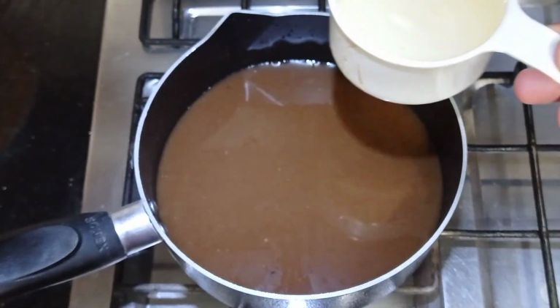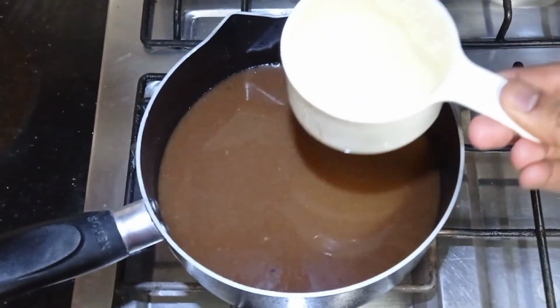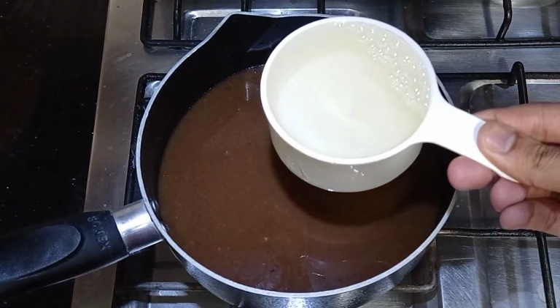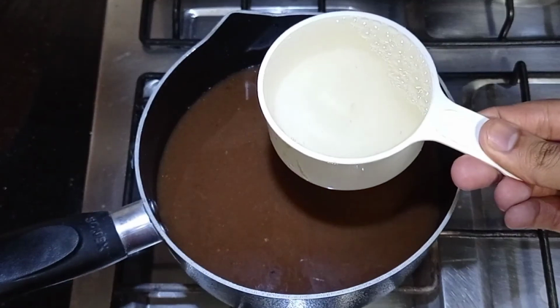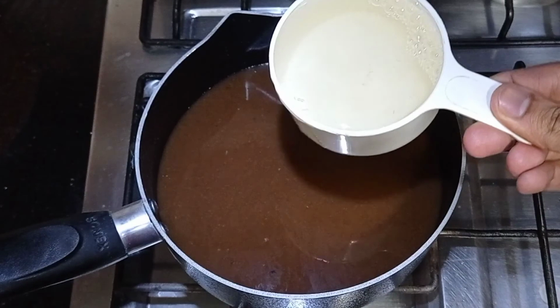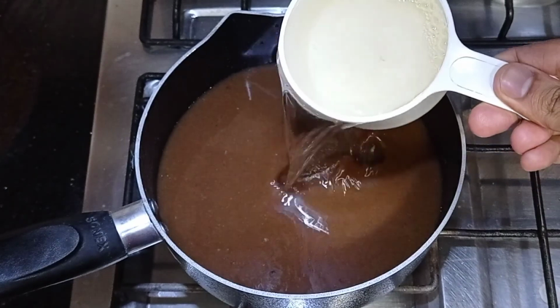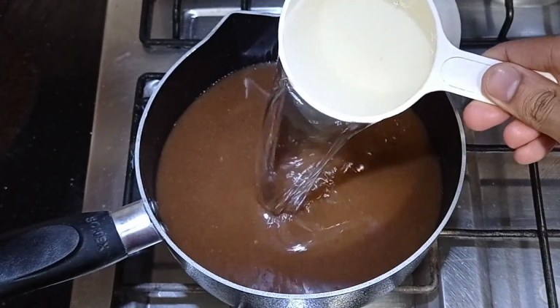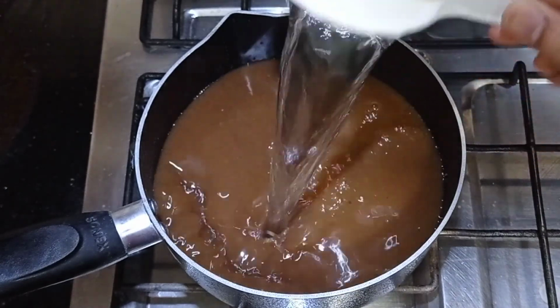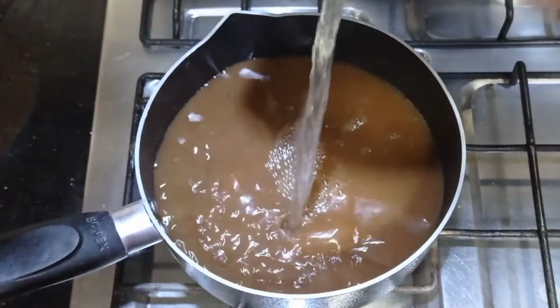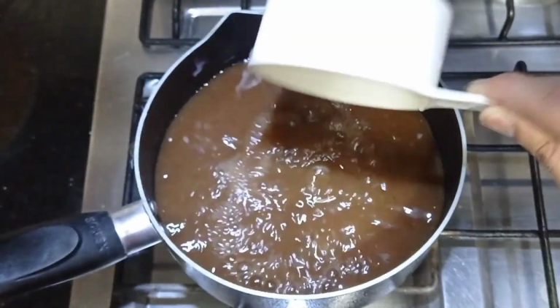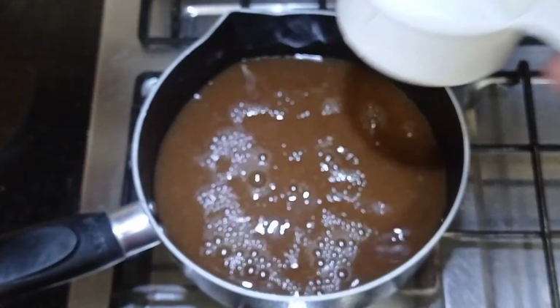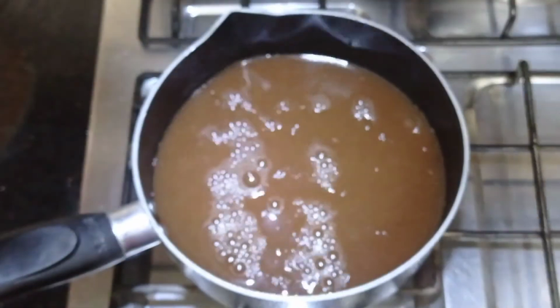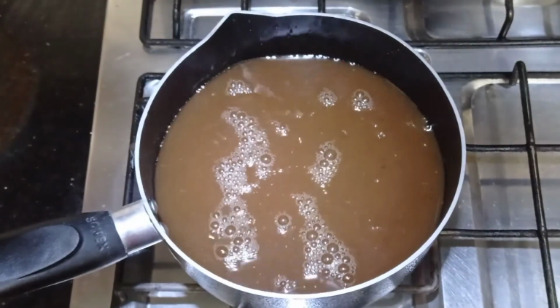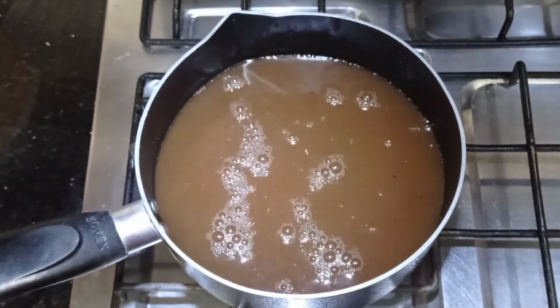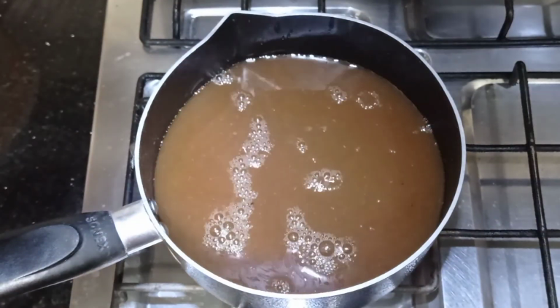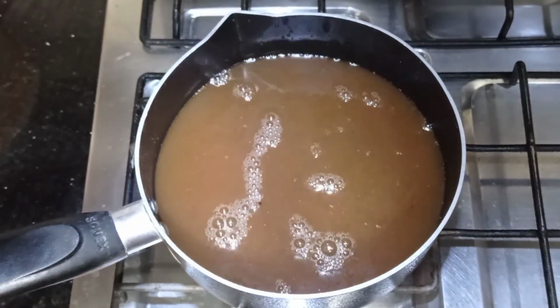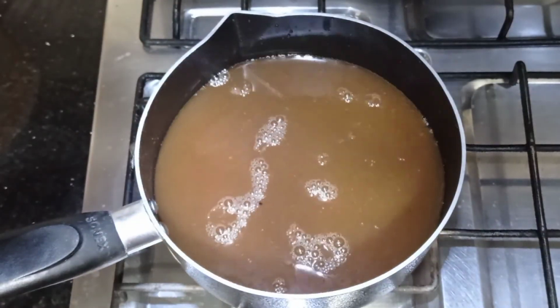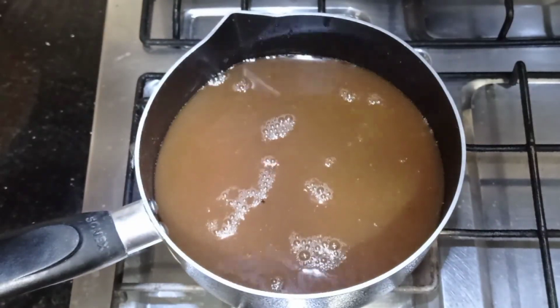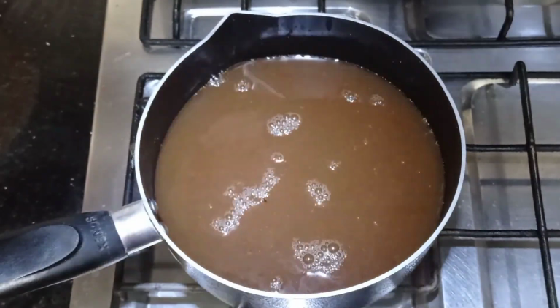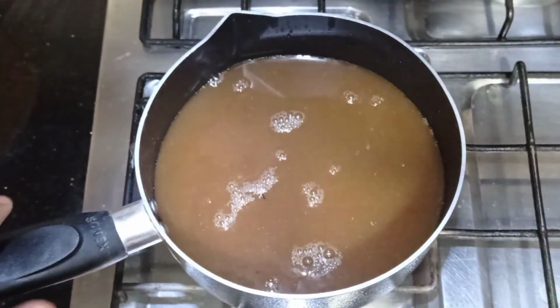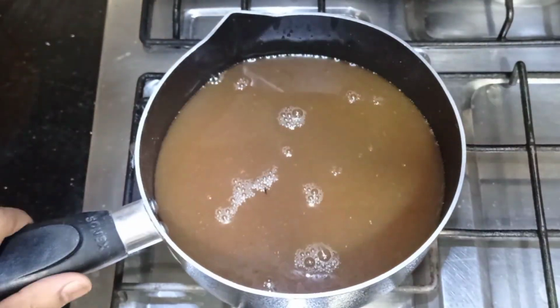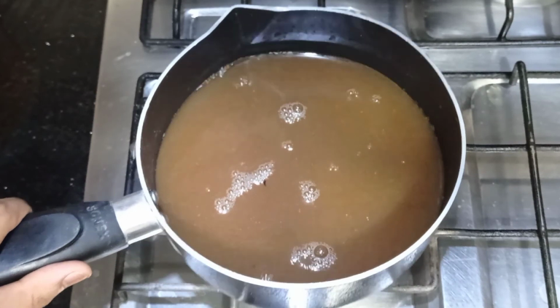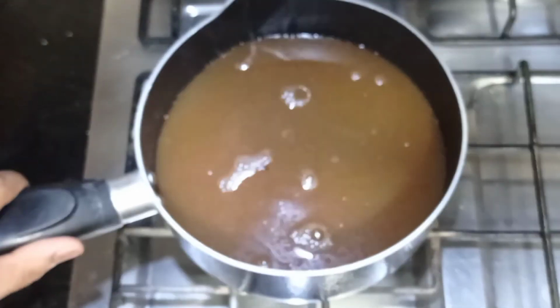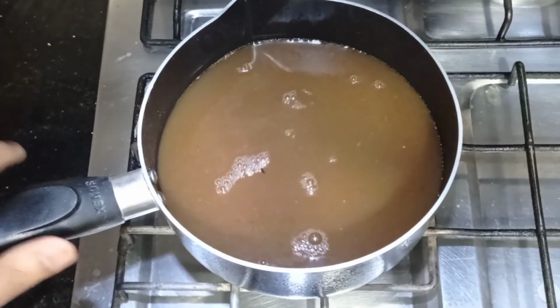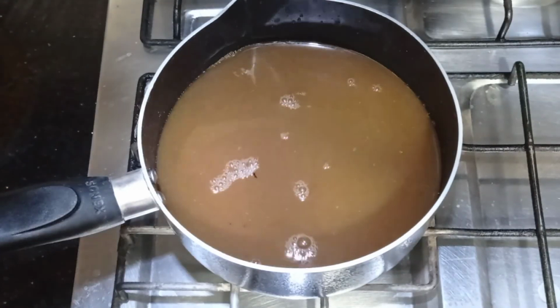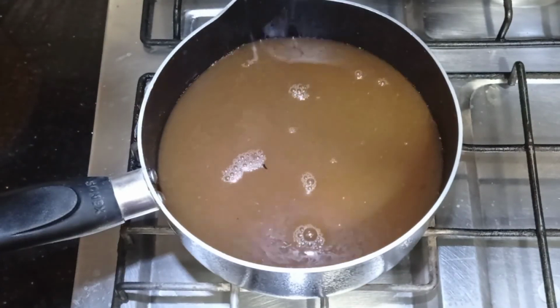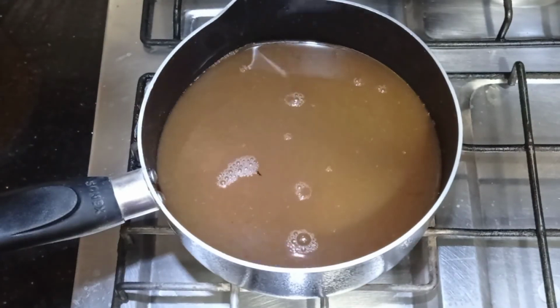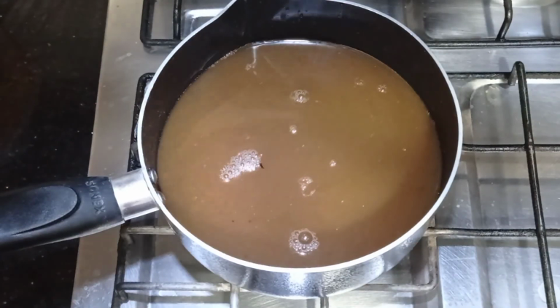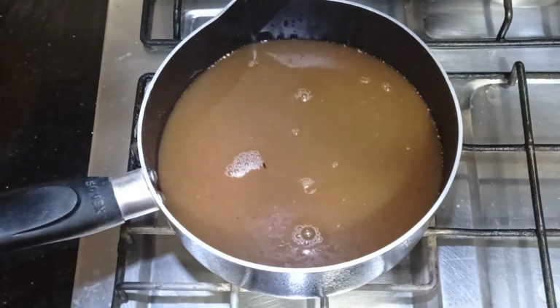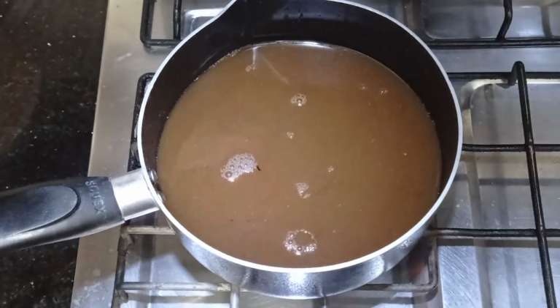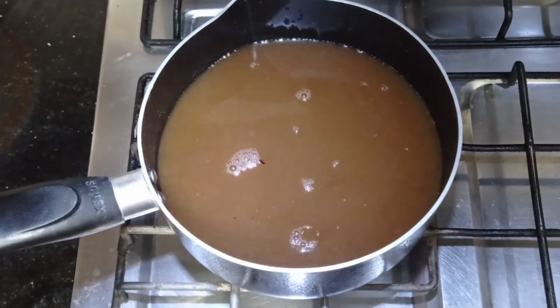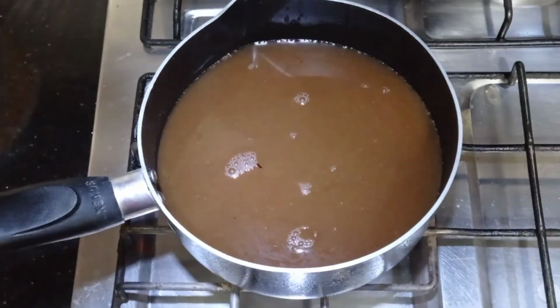I am using a cup of water with this pulp. I put it on the stove and started to cook it.